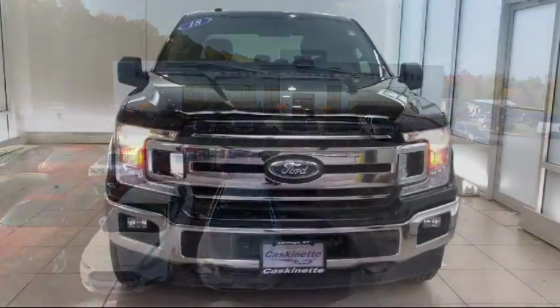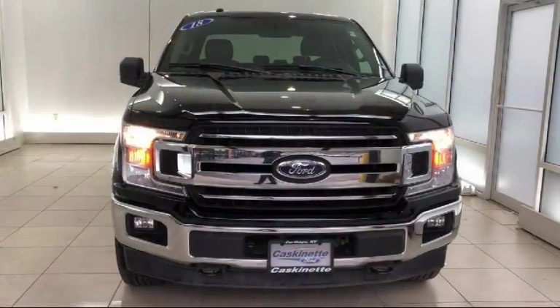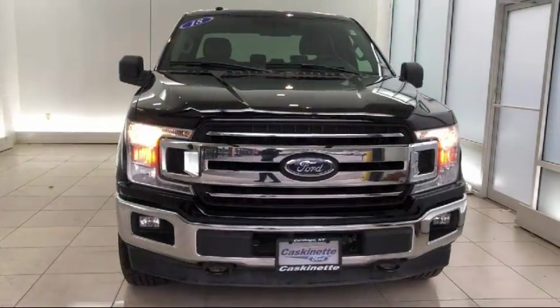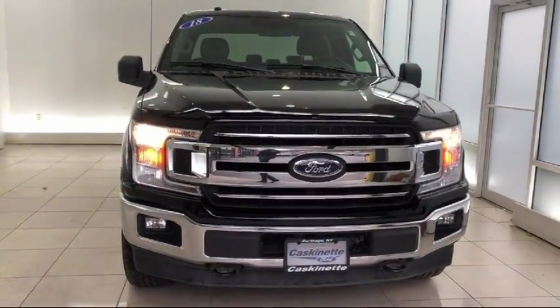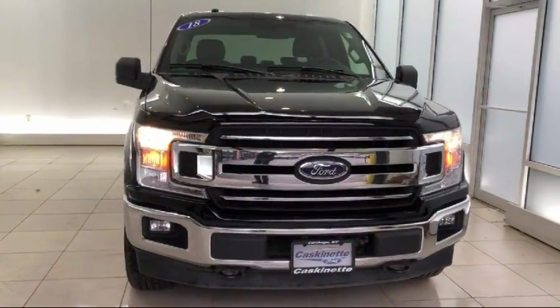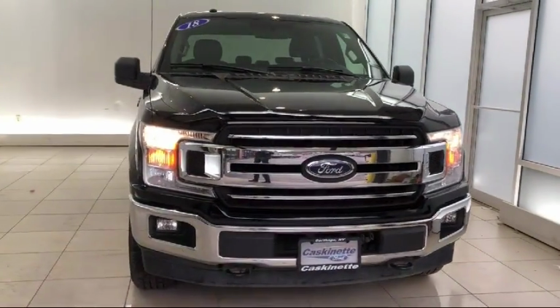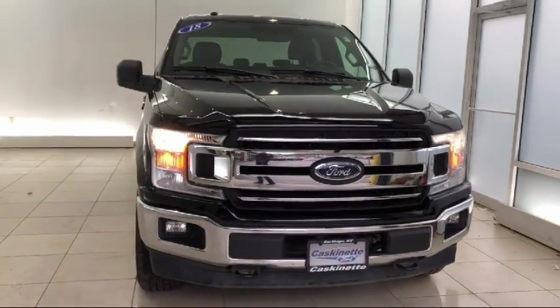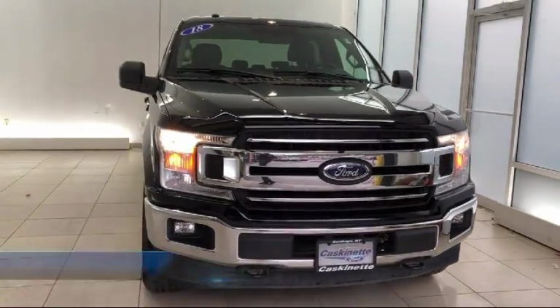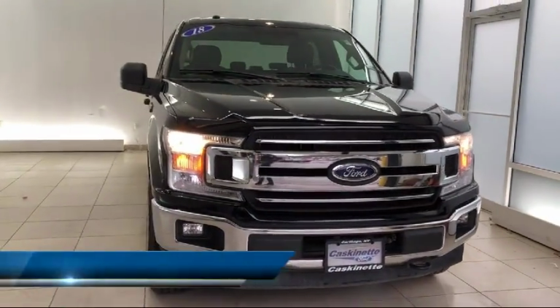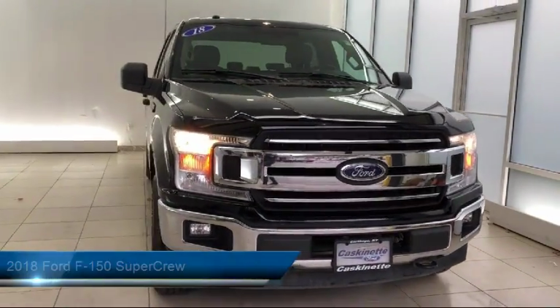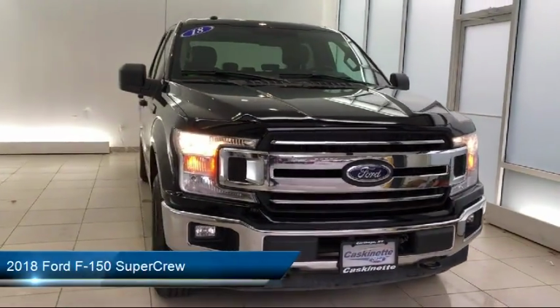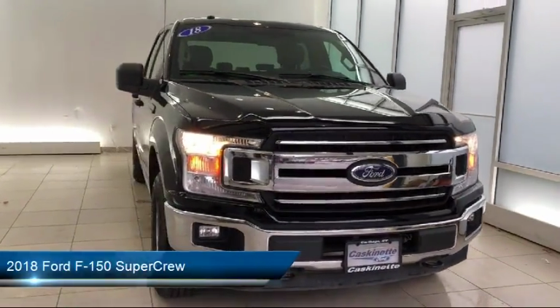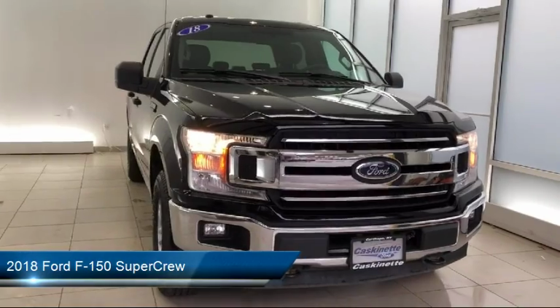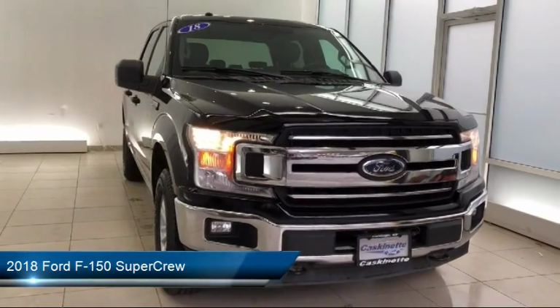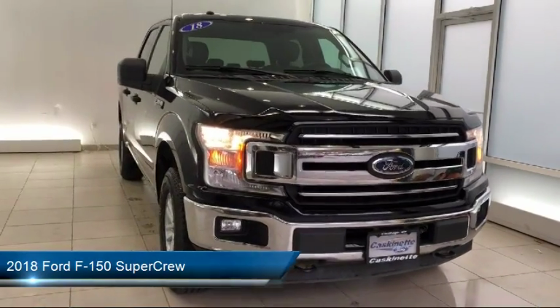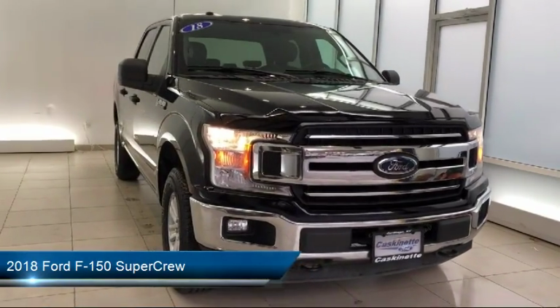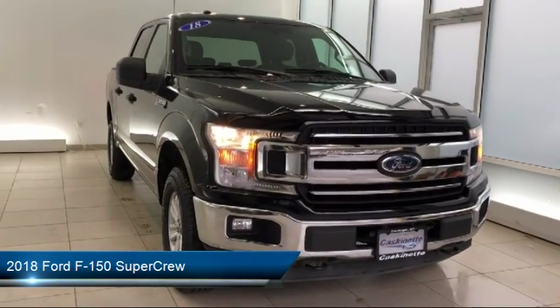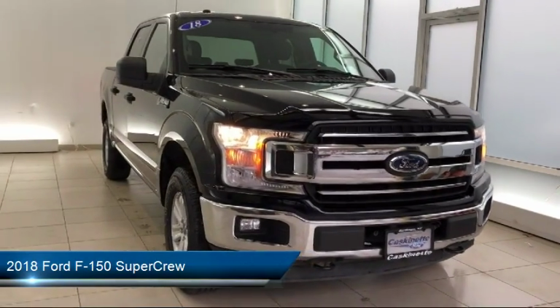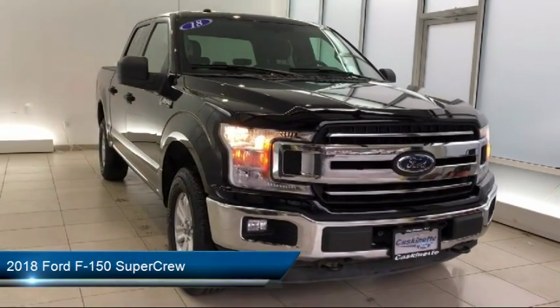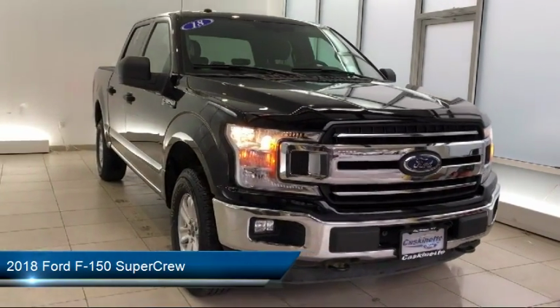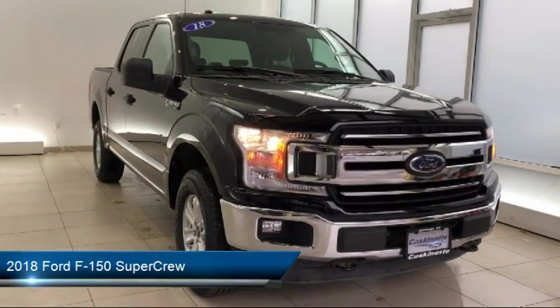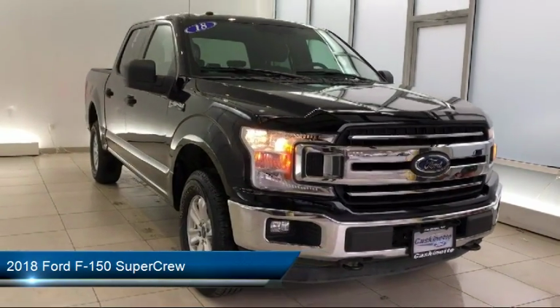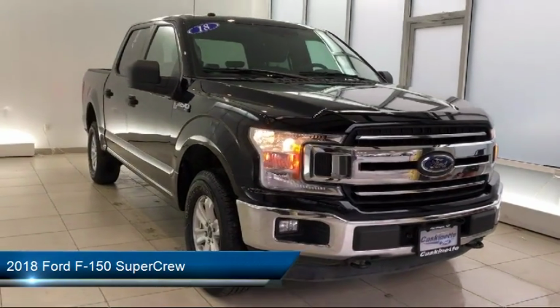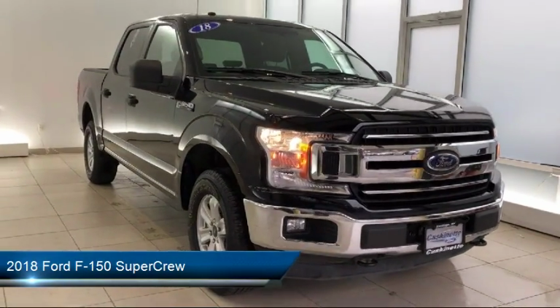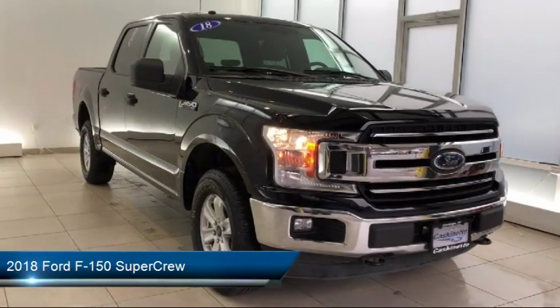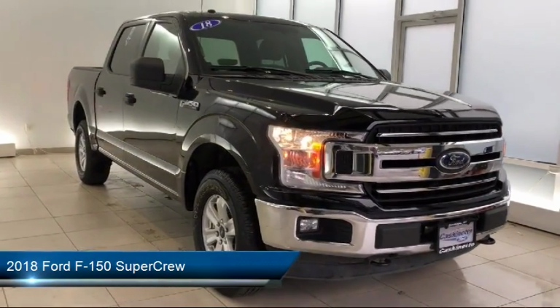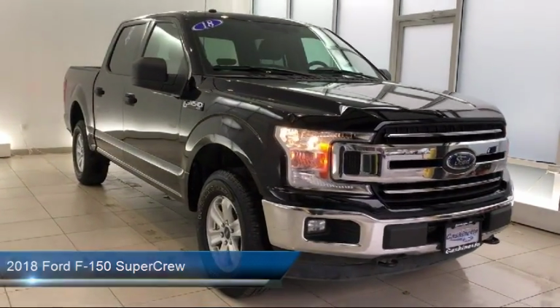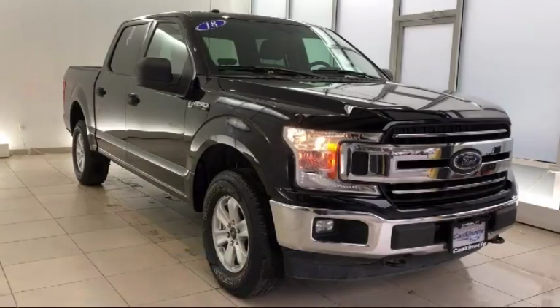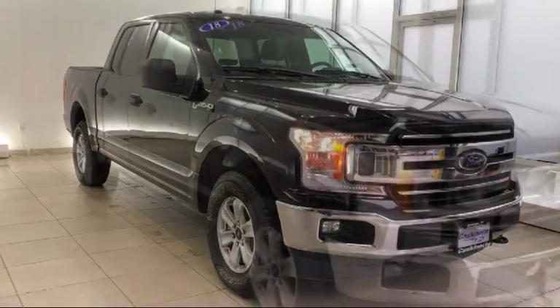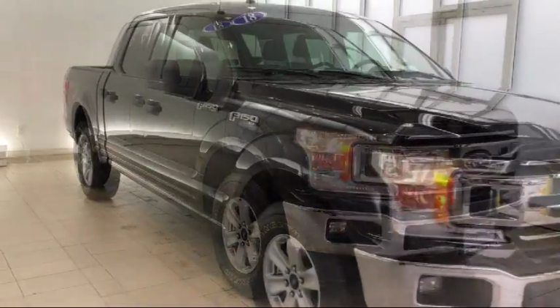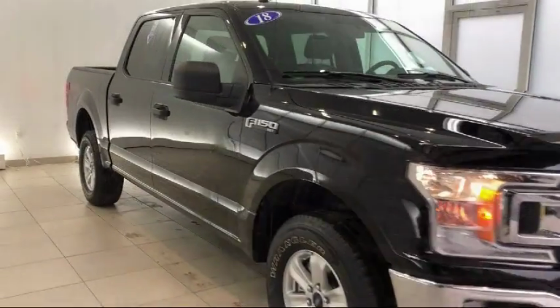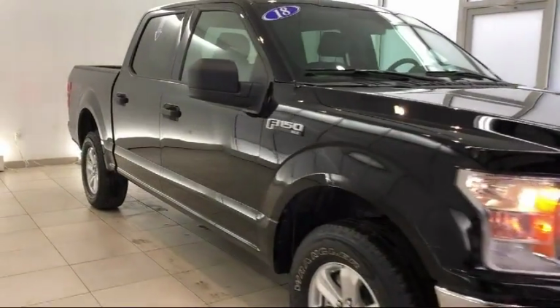It comes equipped with Tire Pressure Monitoring System, Keyless Entry, Air Conditioning, Traction Control, Fog Lights, Power Windows, and a CD Player.